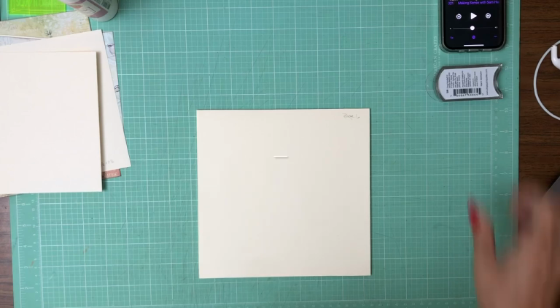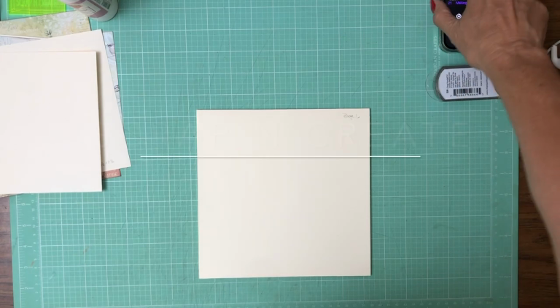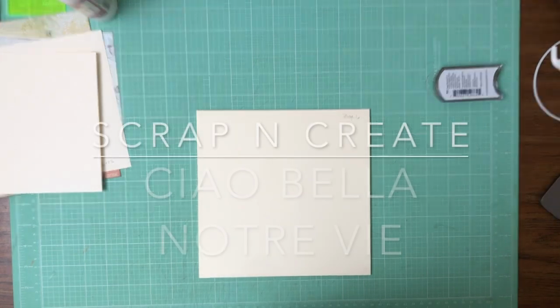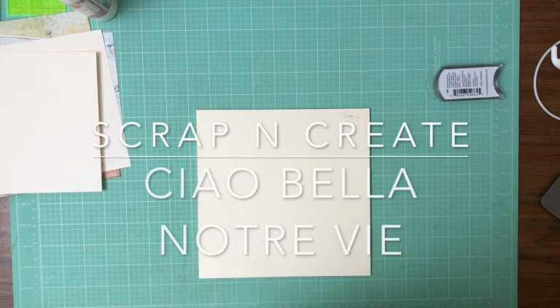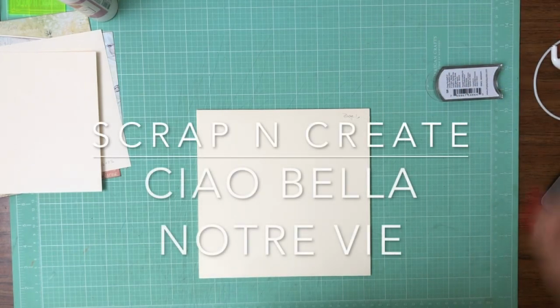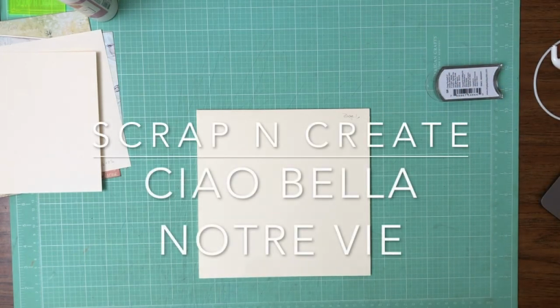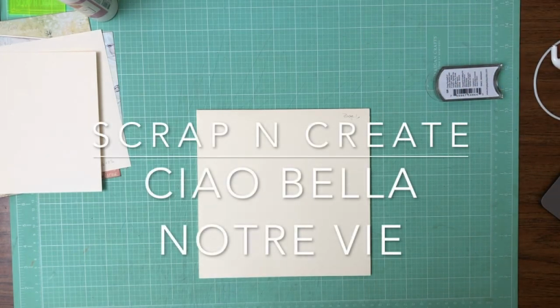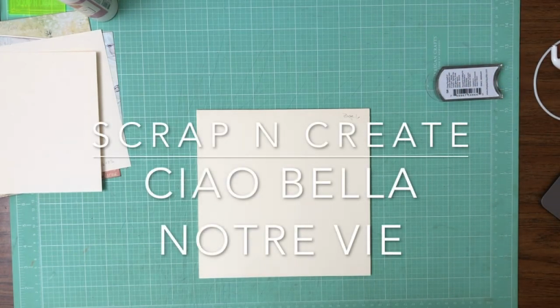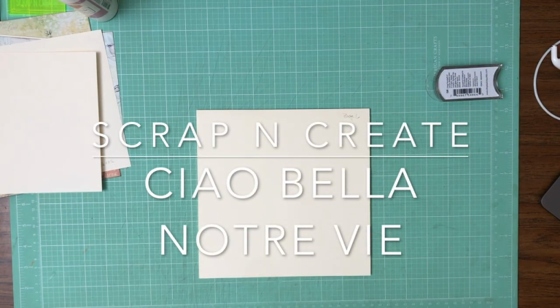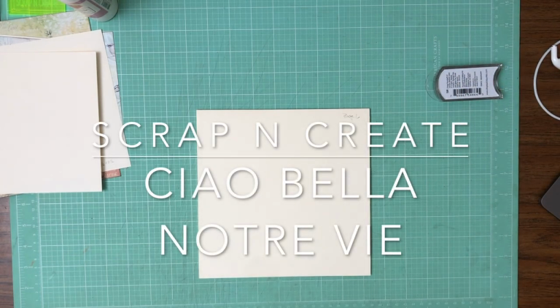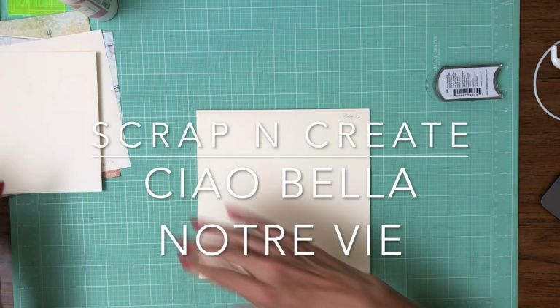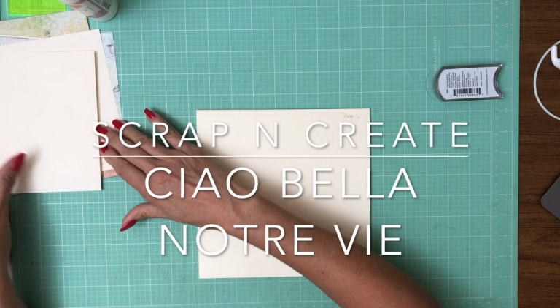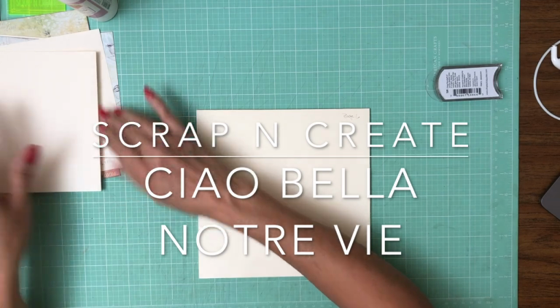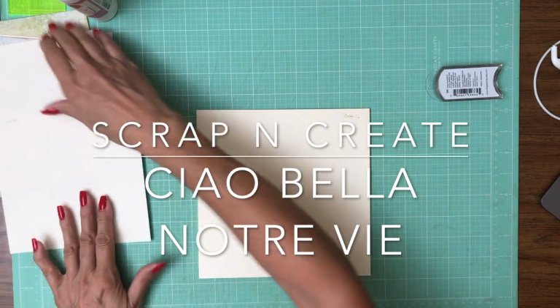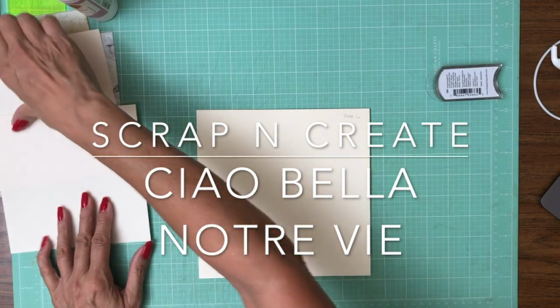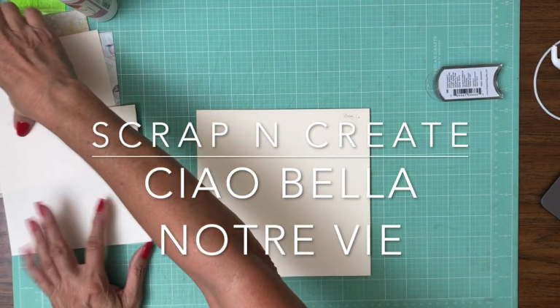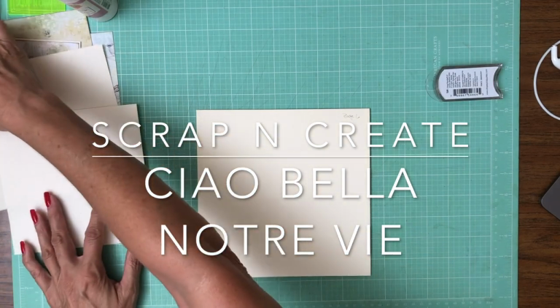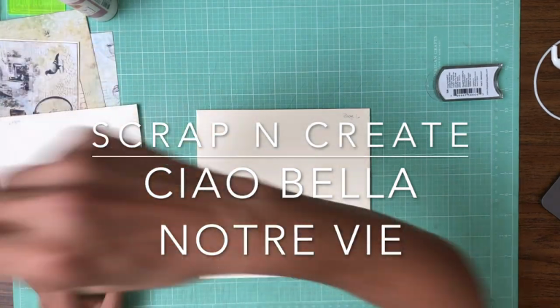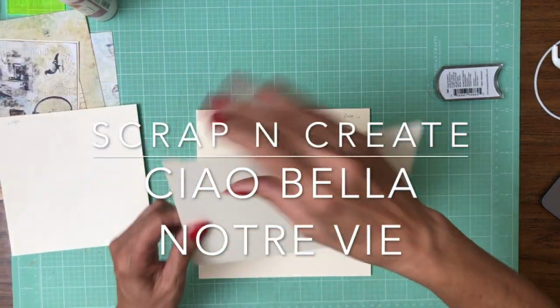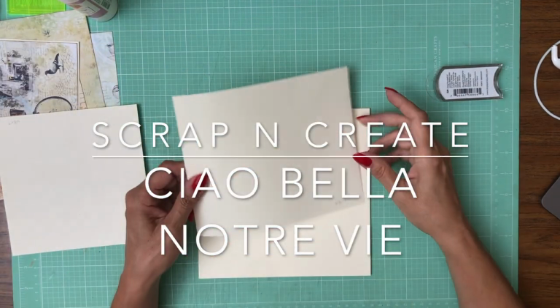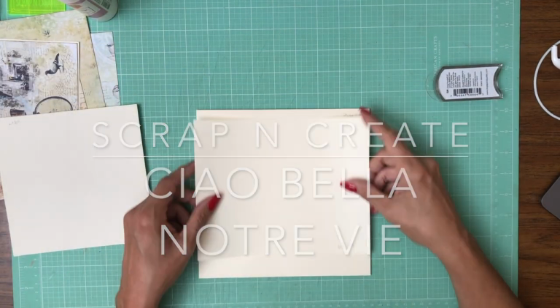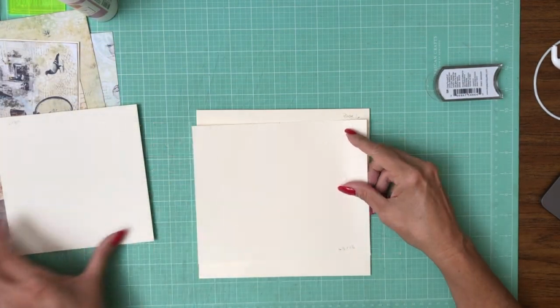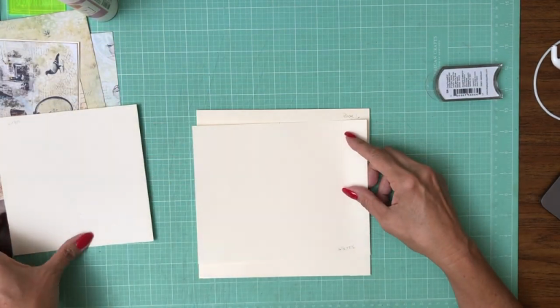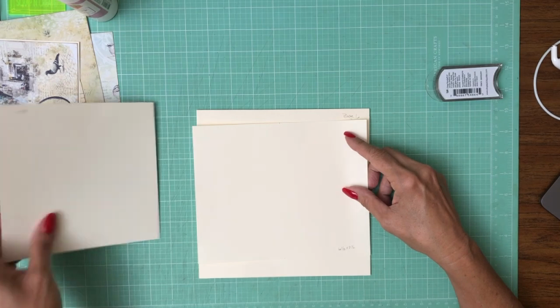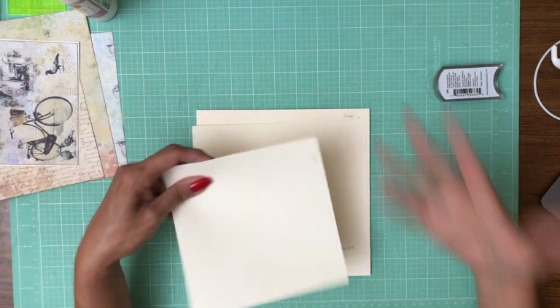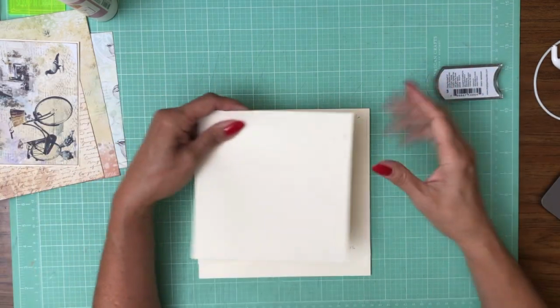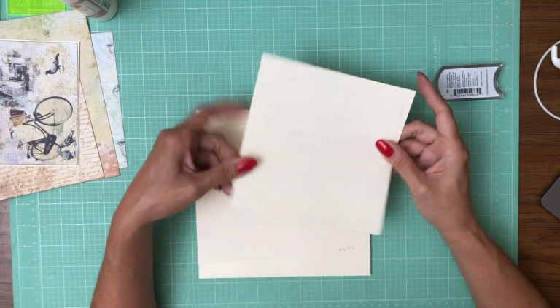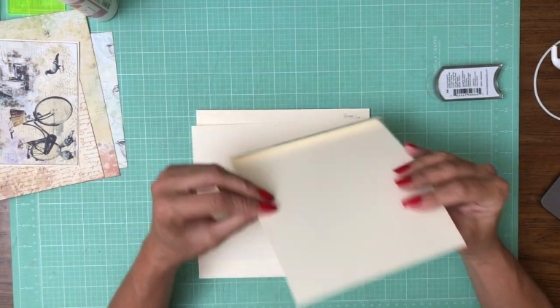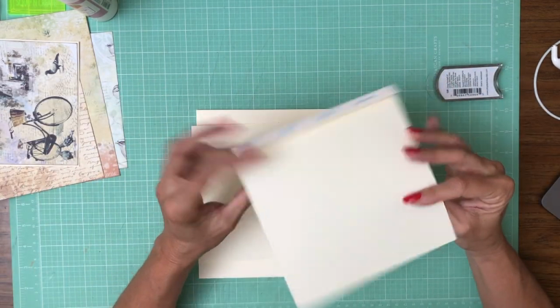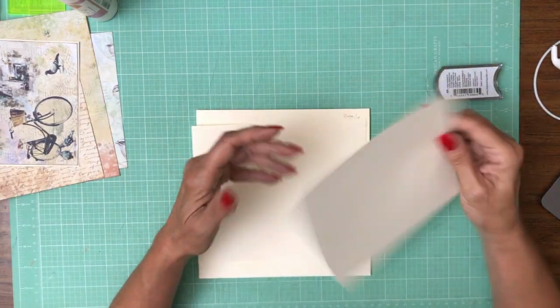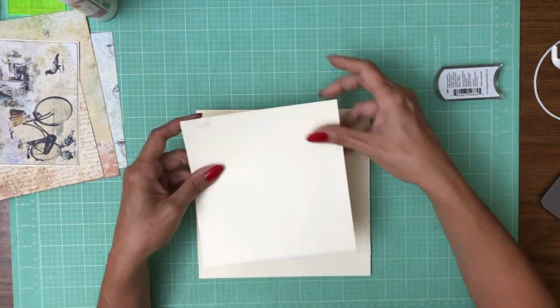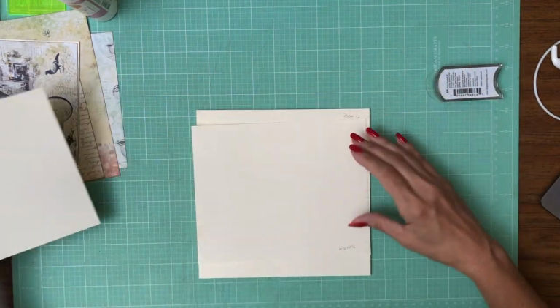Hey everyone, it's Daphne from Scrap and Create and we're working on page 6. We have two flaps and I call it a flip-flop flap because it's kind of like an accordion — it's going to go one way and then the other.